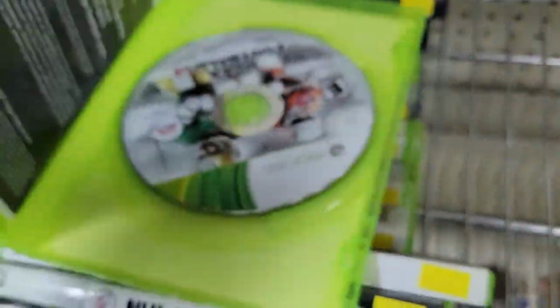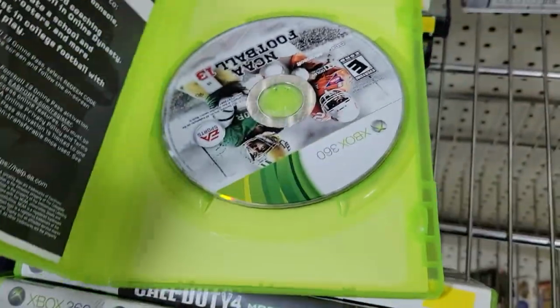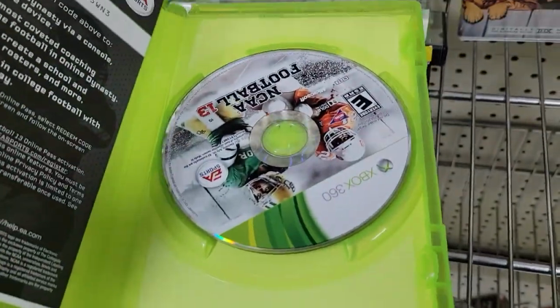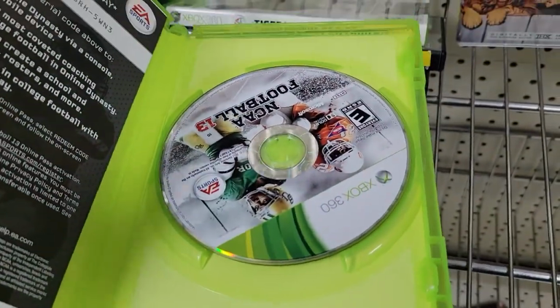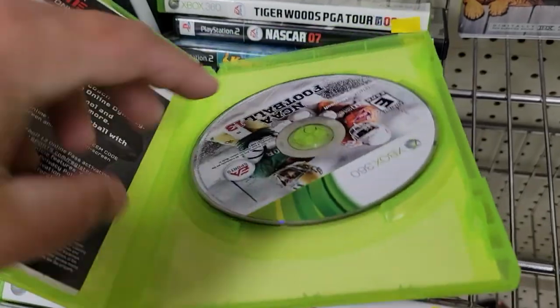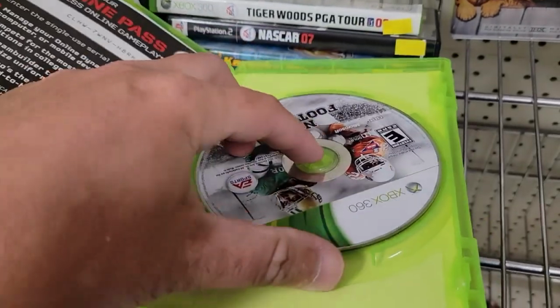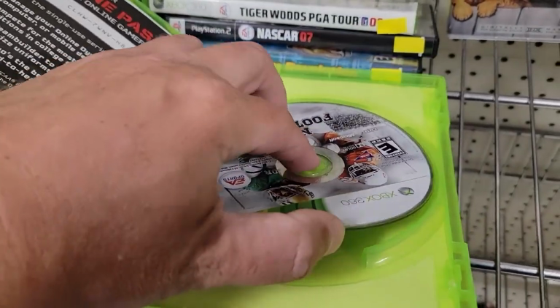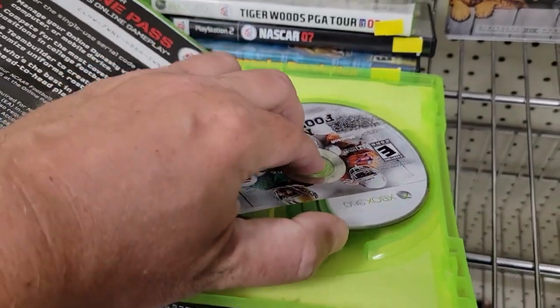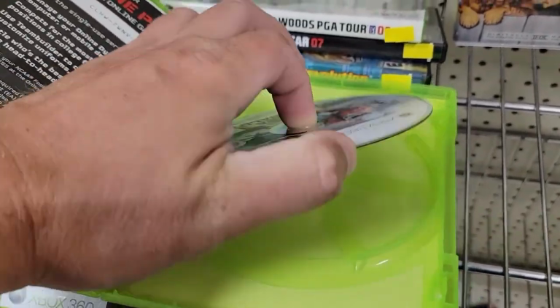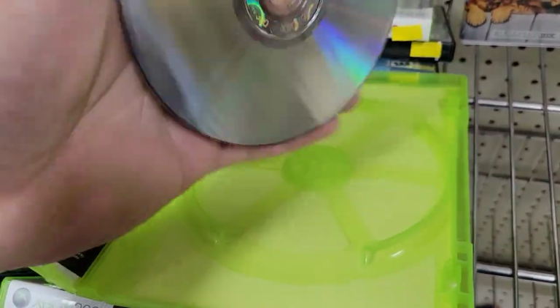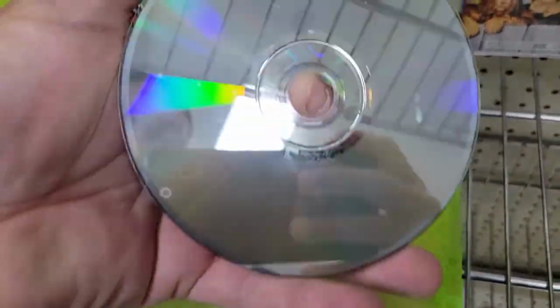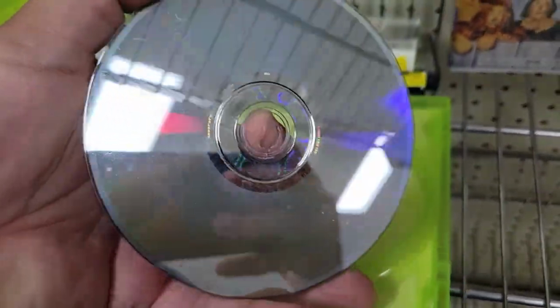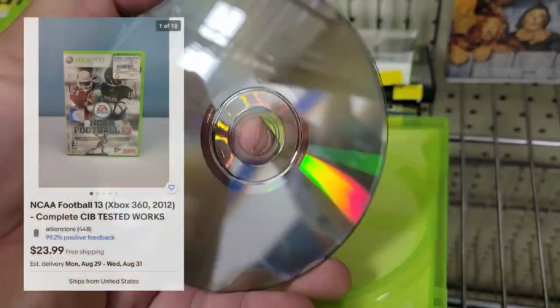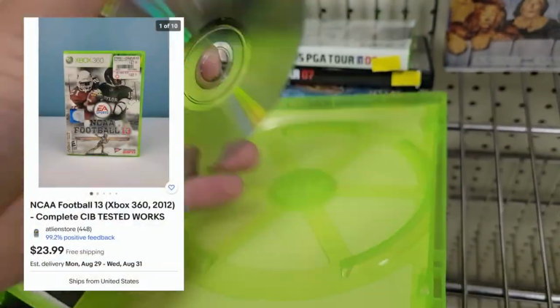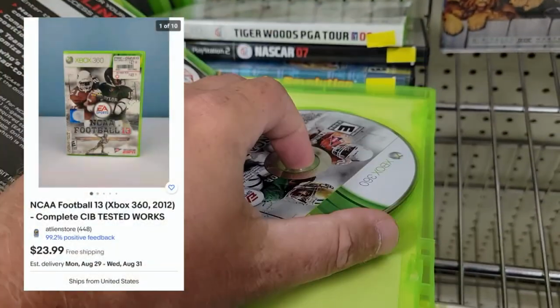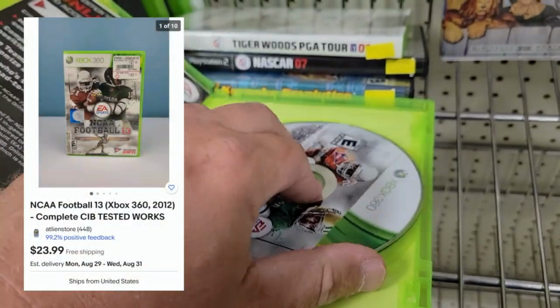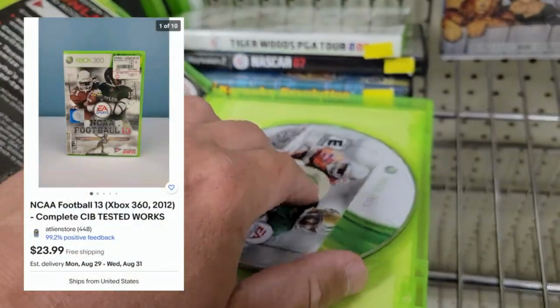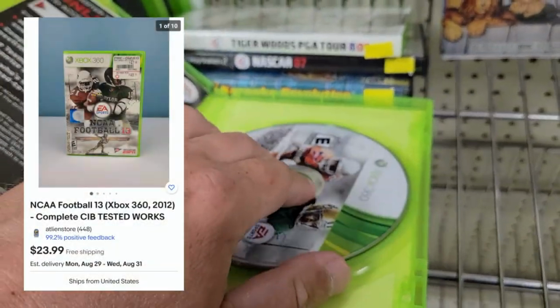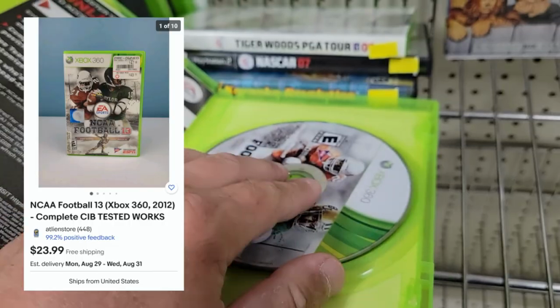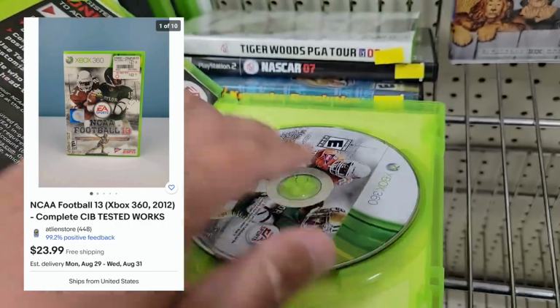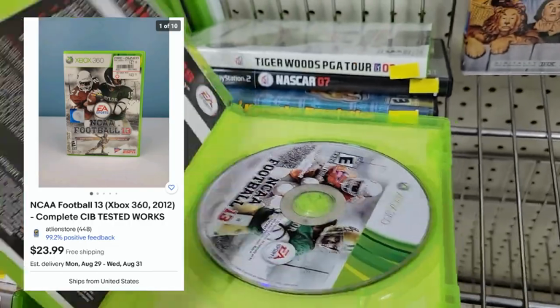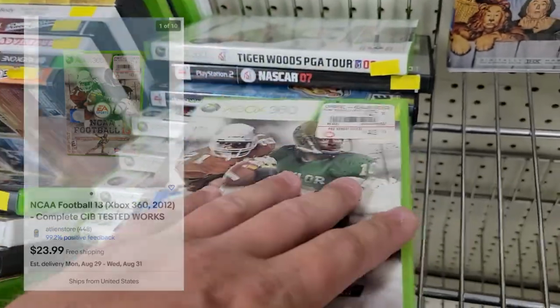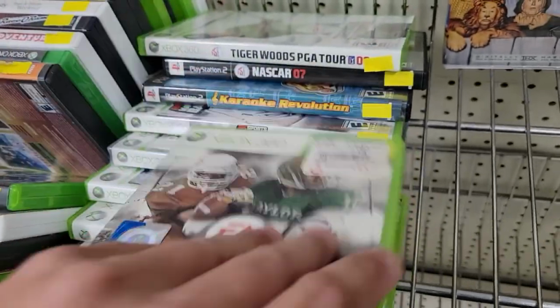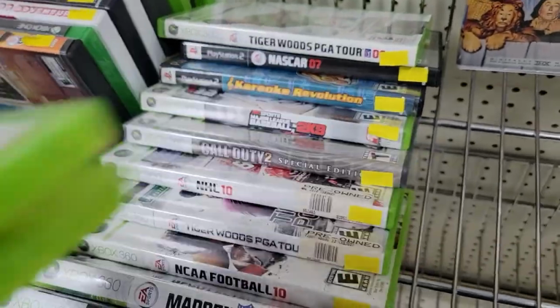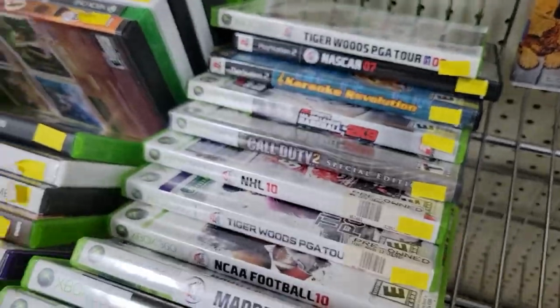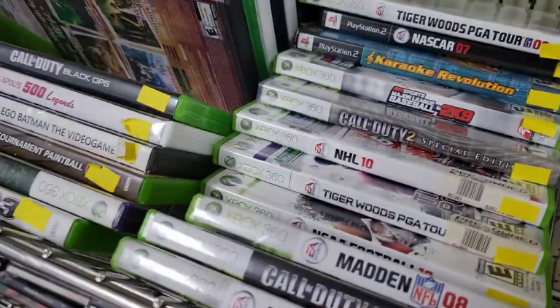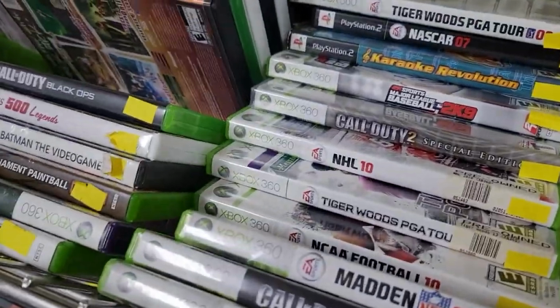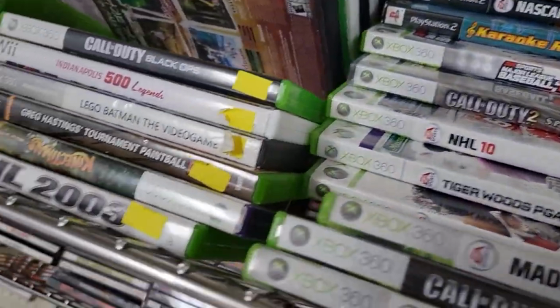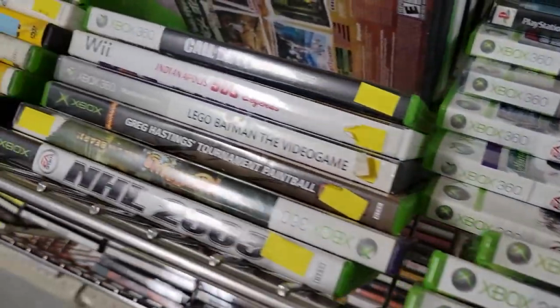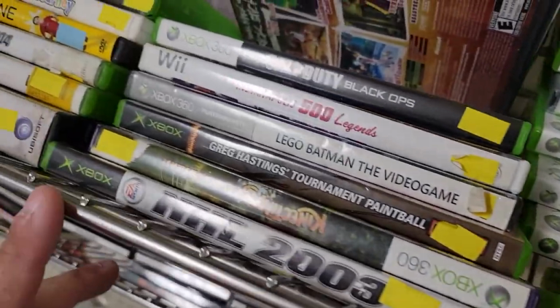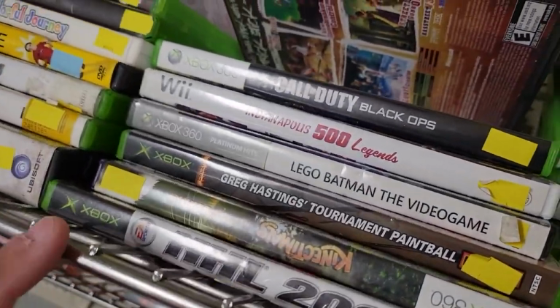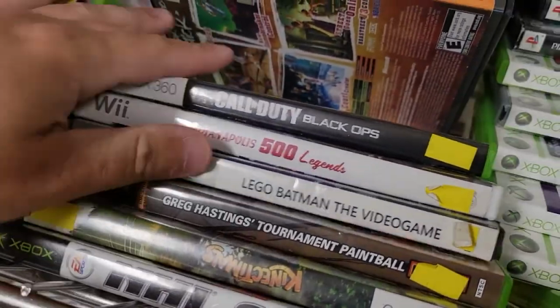Found this NCAA 2013 on the Xbox 360. This looks to be in good shape. I've already got this listed for $23.99 with free shipping. Should make about 15 bucks on that.